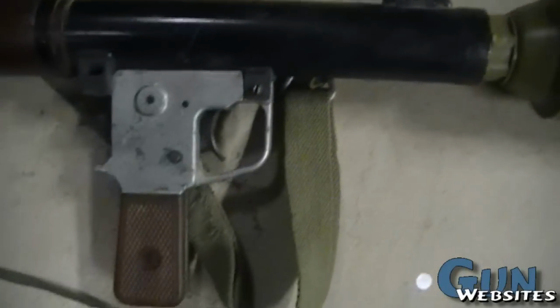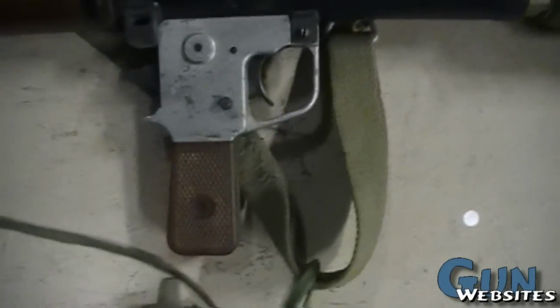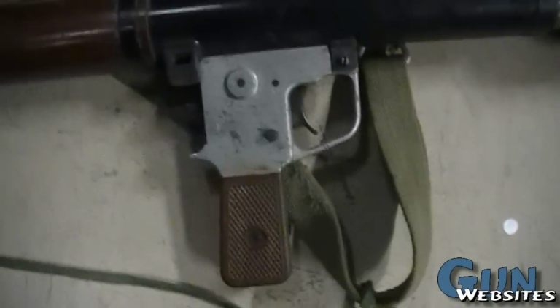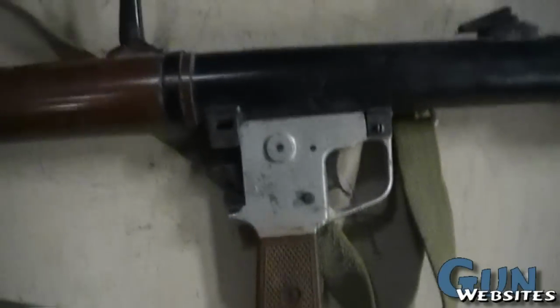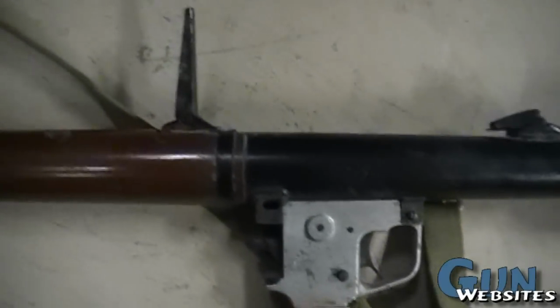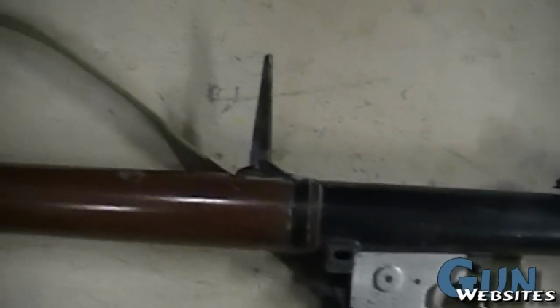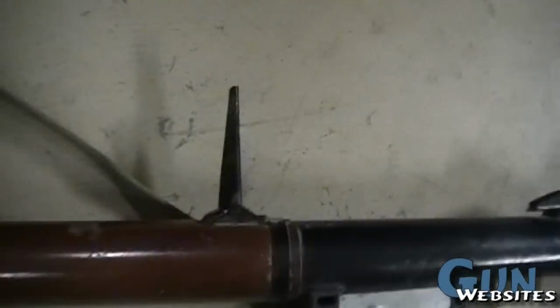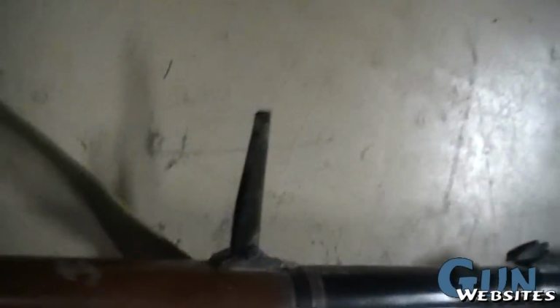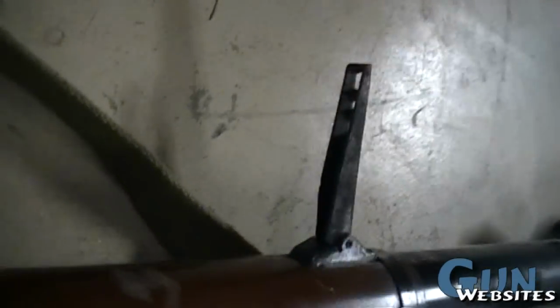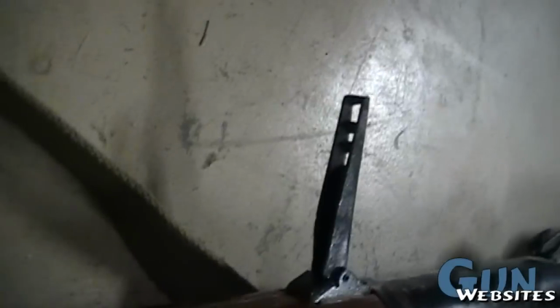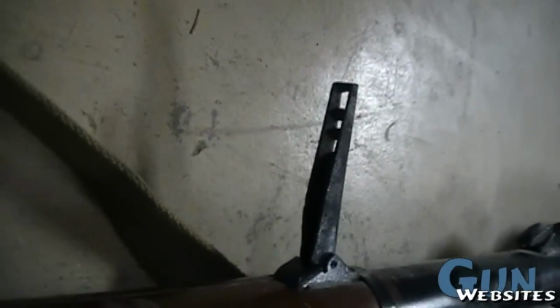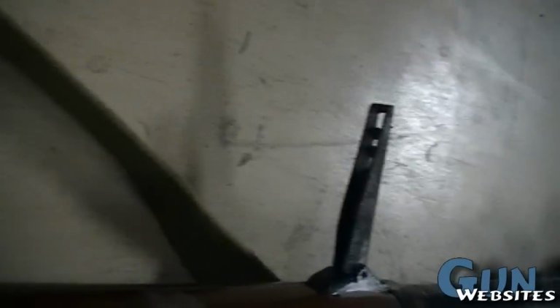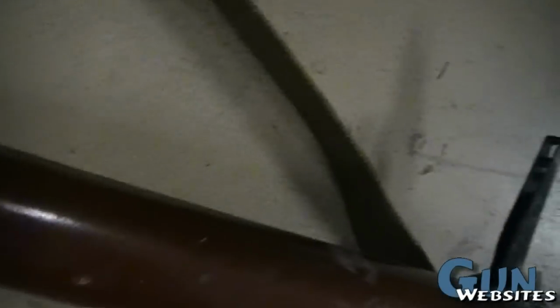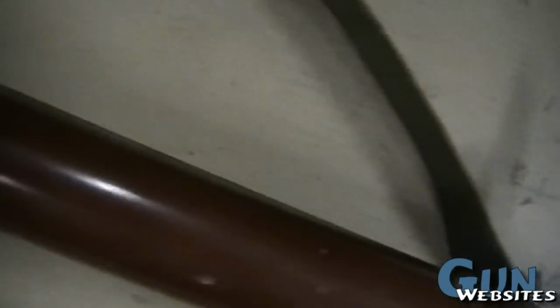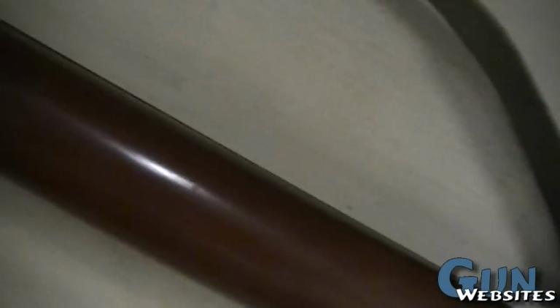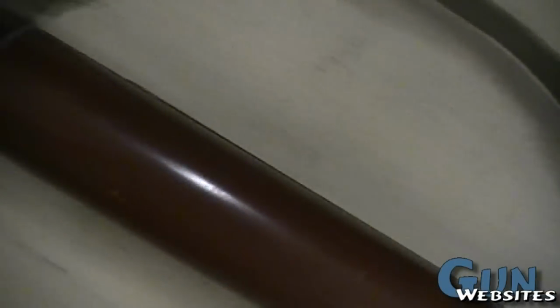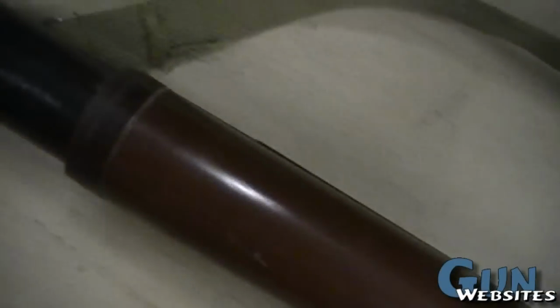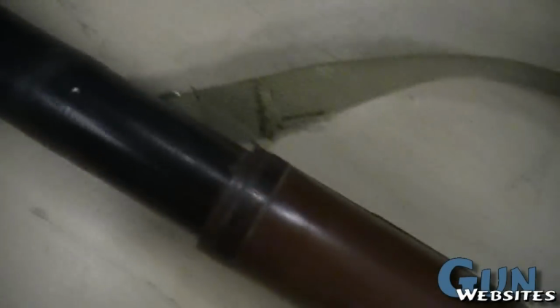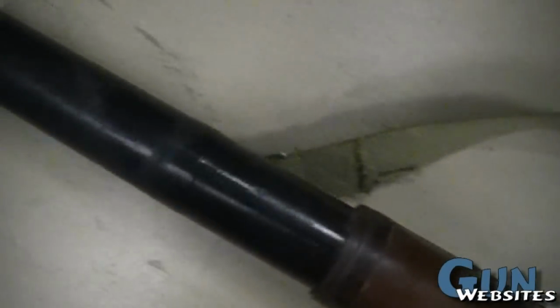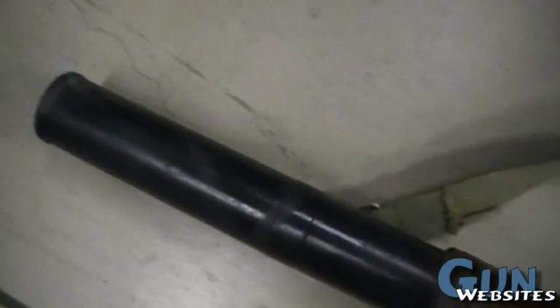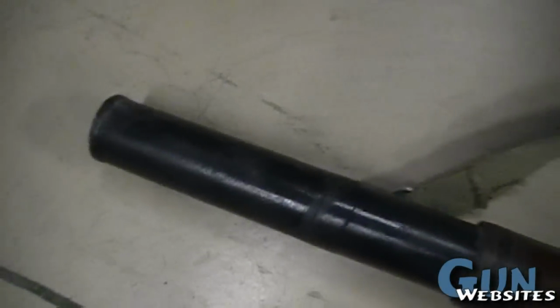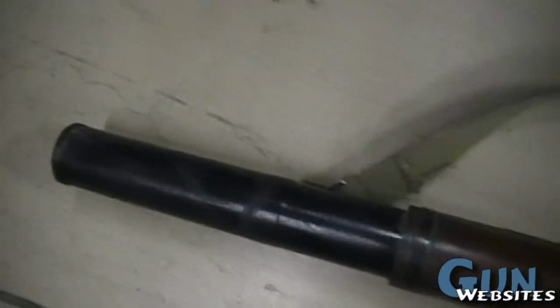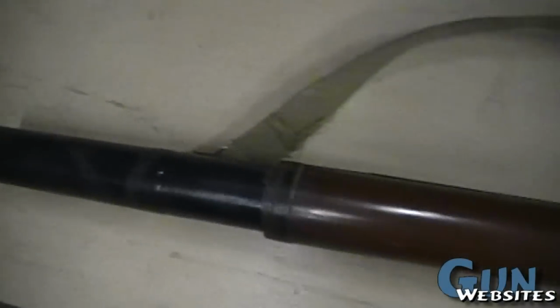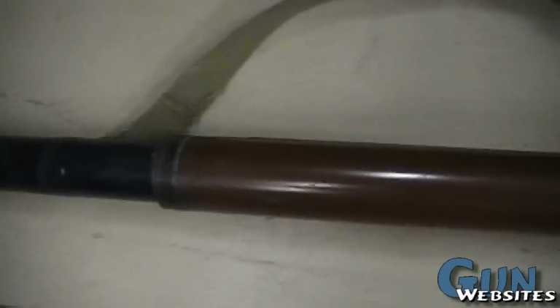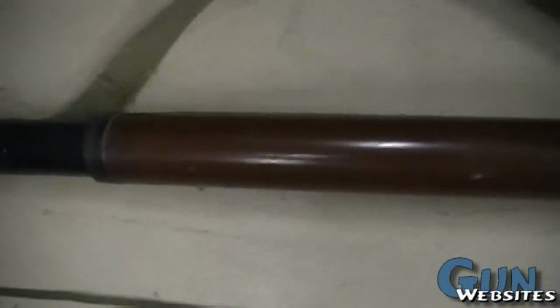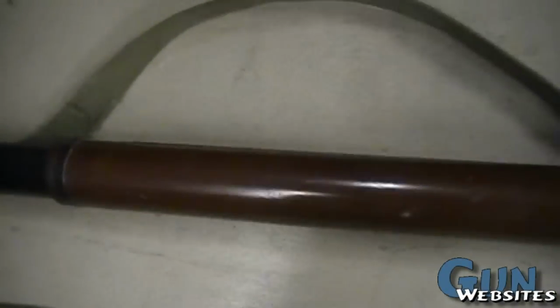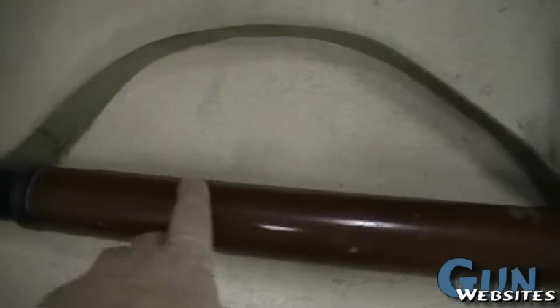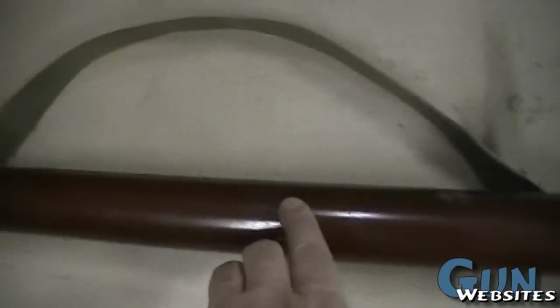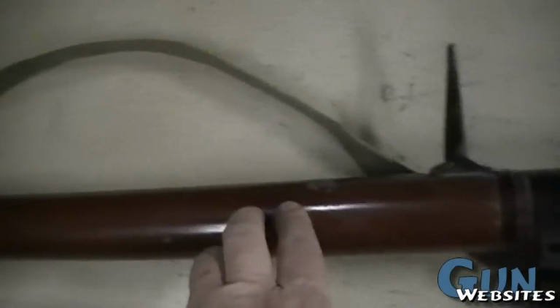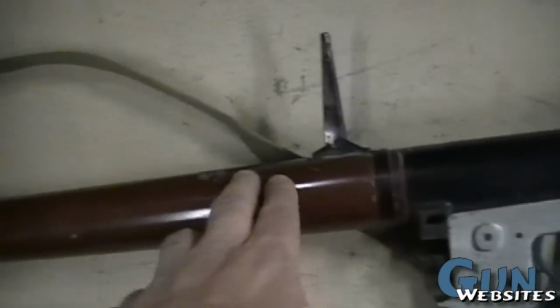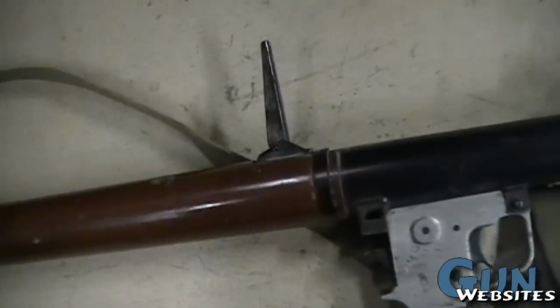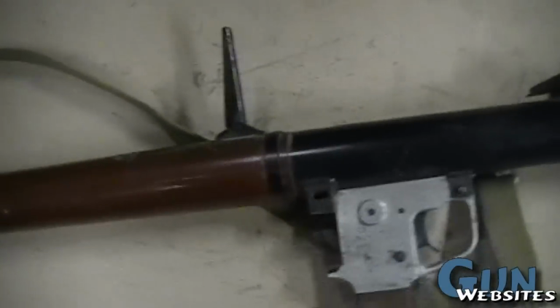And that's the RPG-2. Hardest part to find on these is the Bakelite heat shroud.